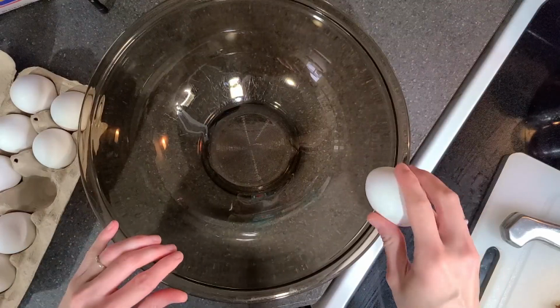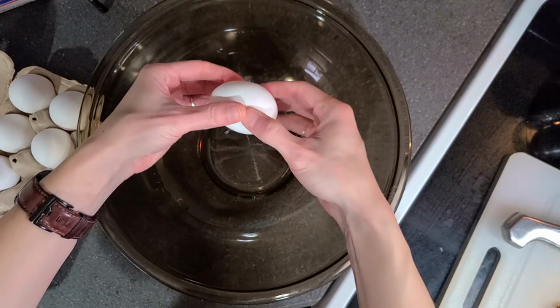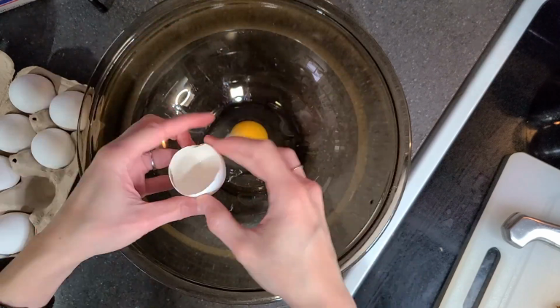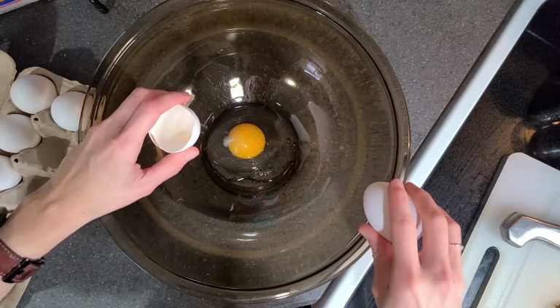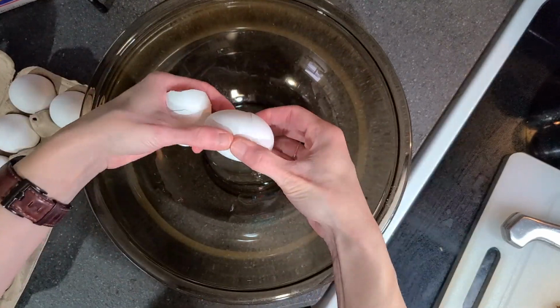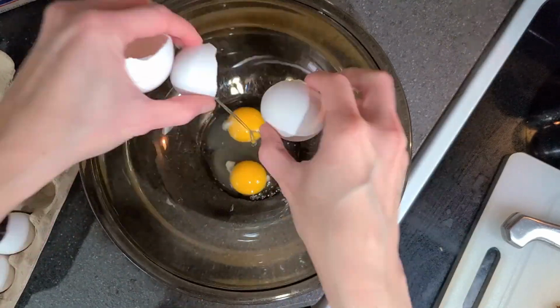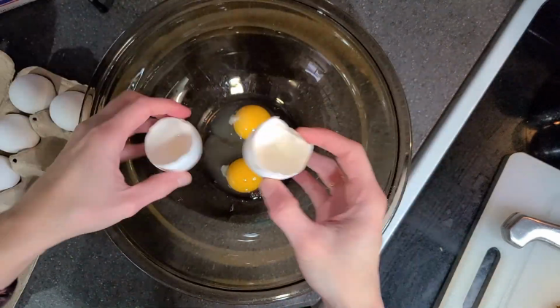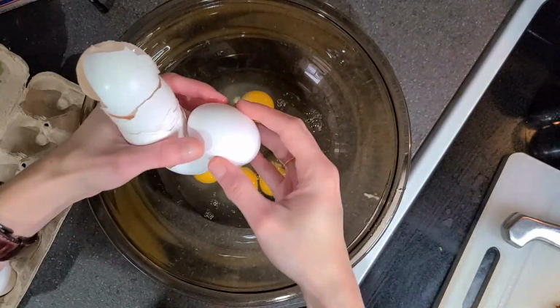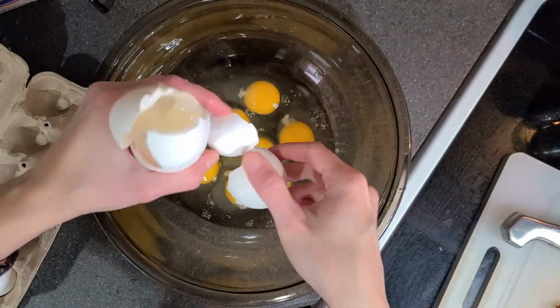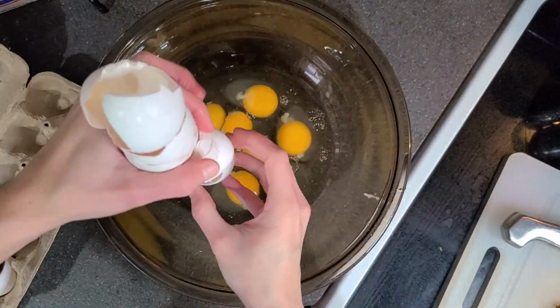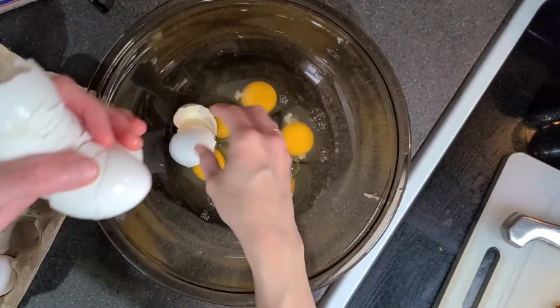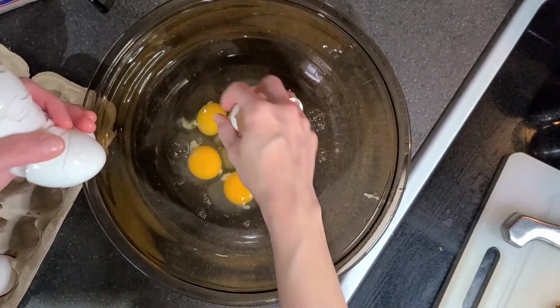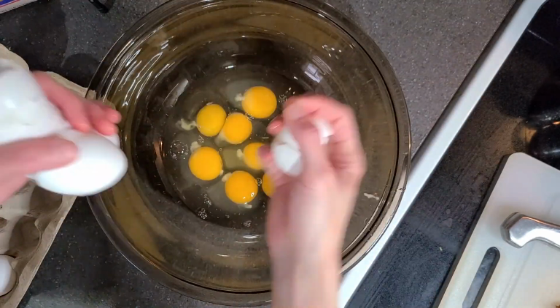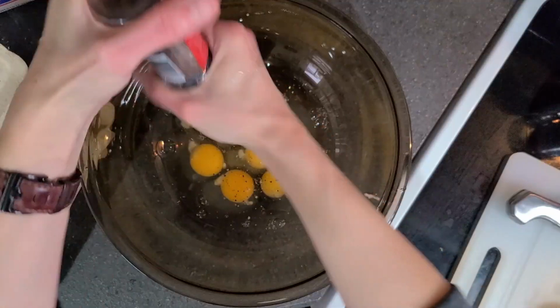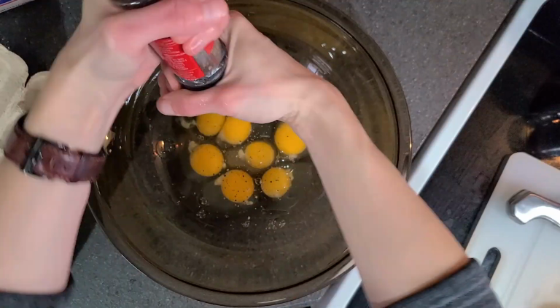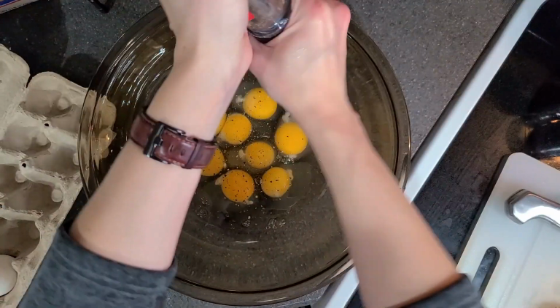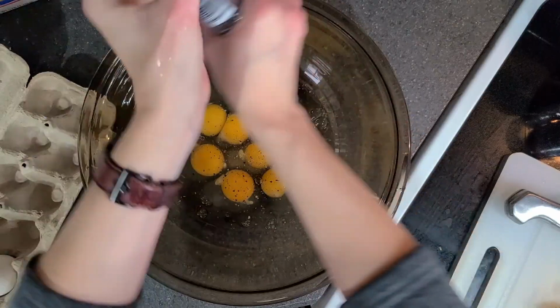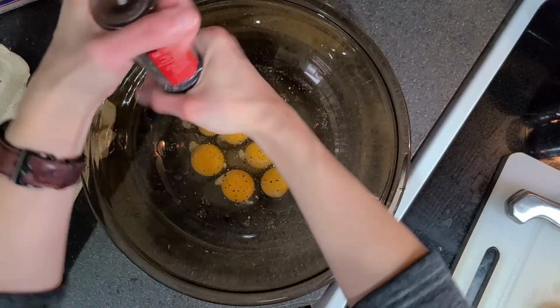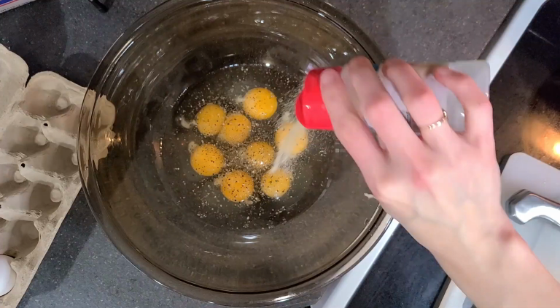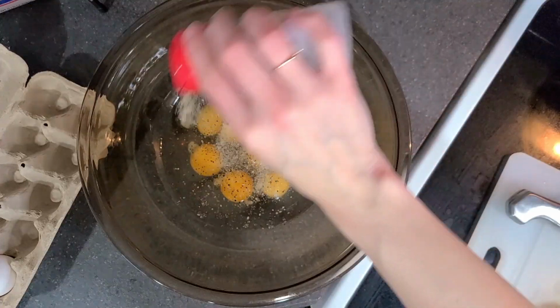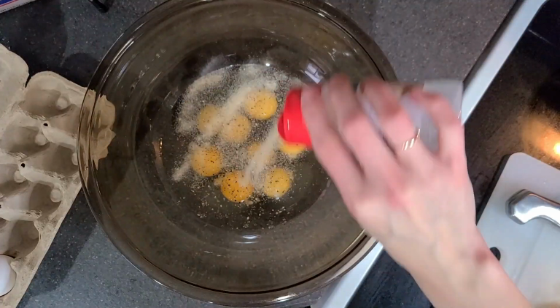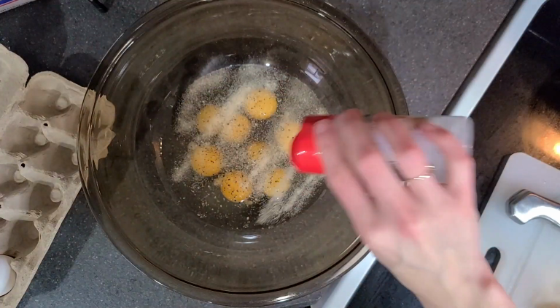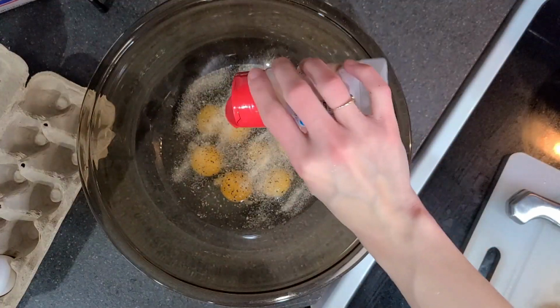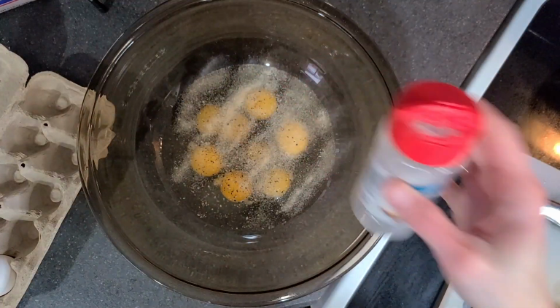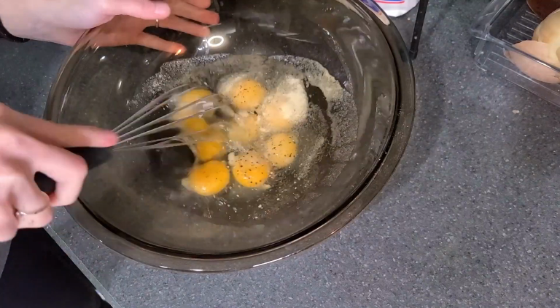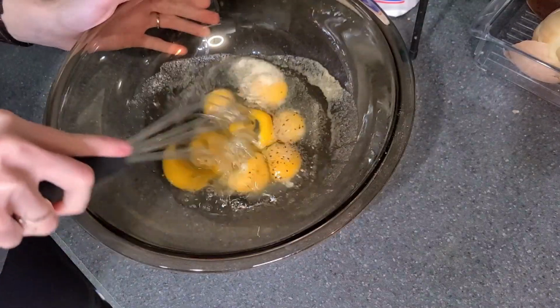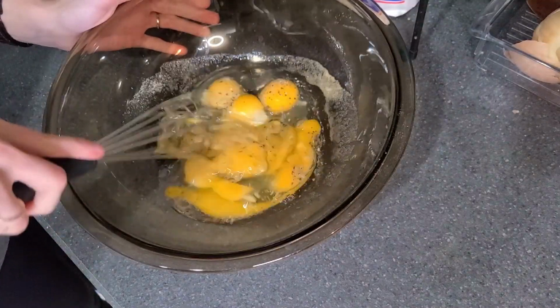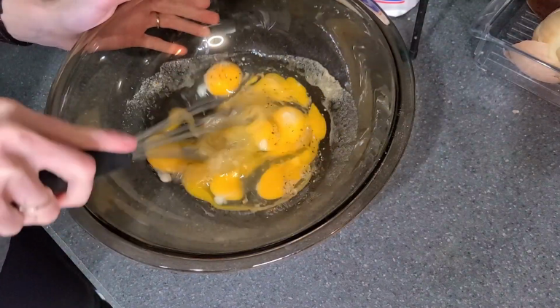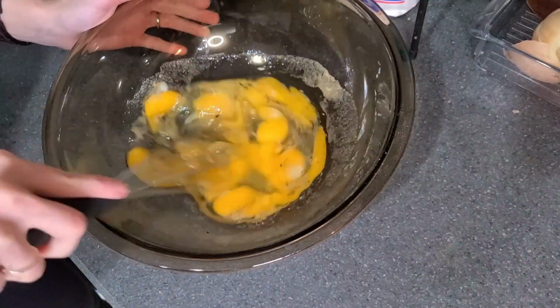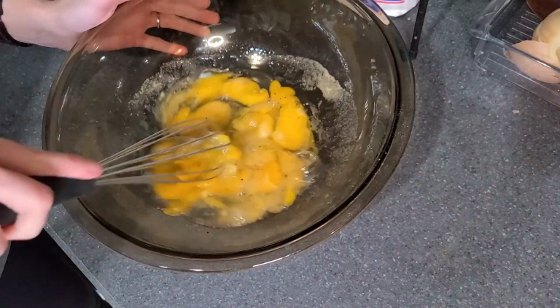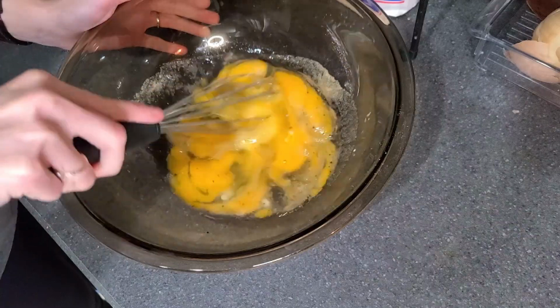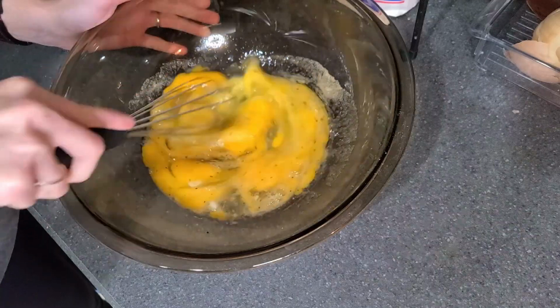I cracked six eggs into a large bowl and added salt, pepper, and garlic powder. Then I whisked it all together and set it aside for later. Do you have any other favorite seasonings? Feel free to add those too.